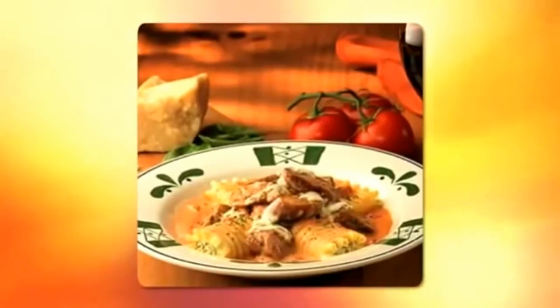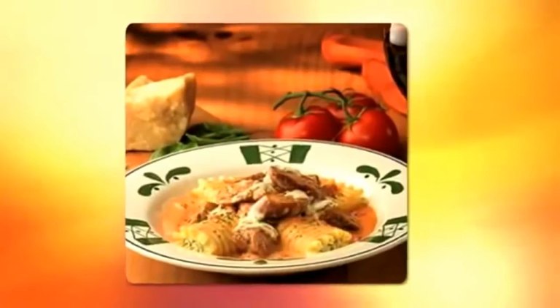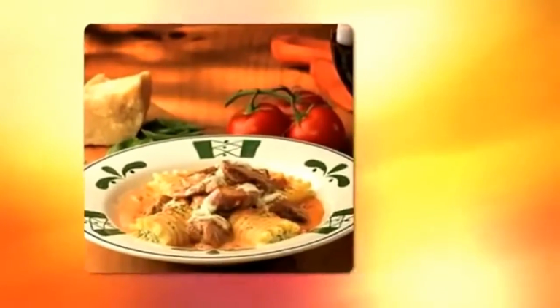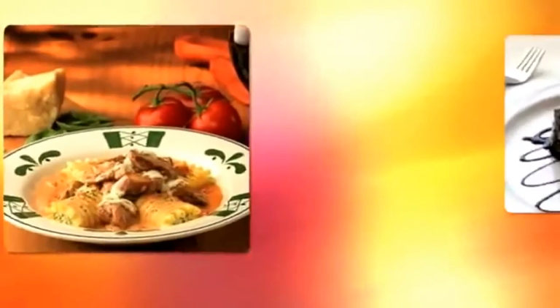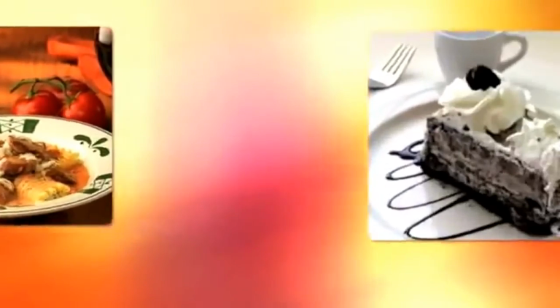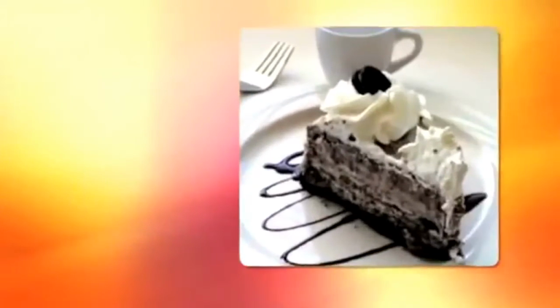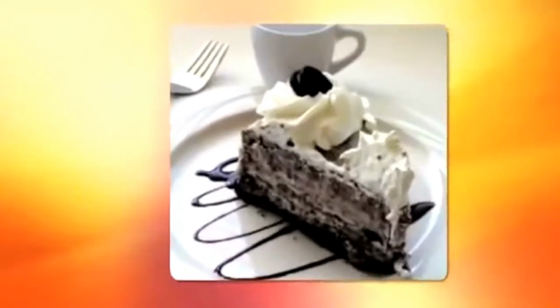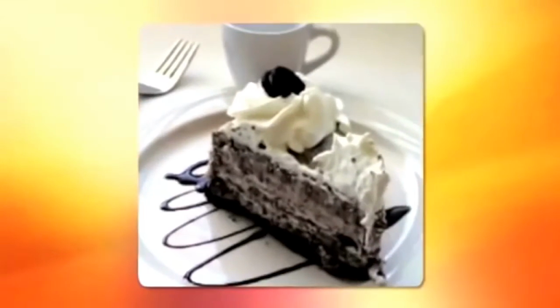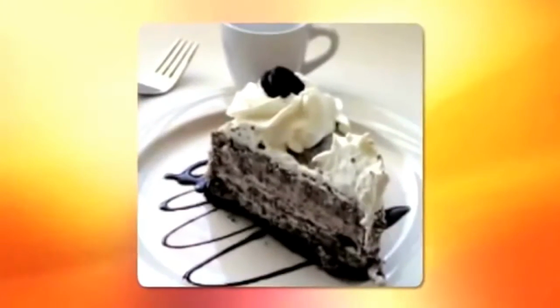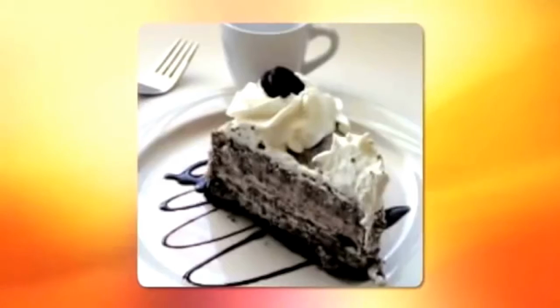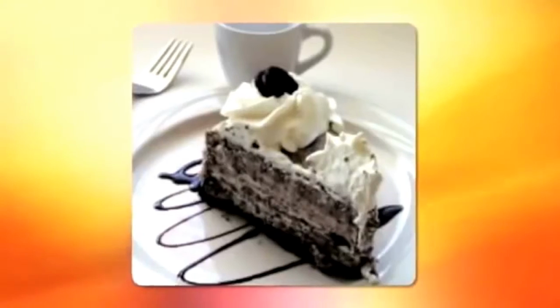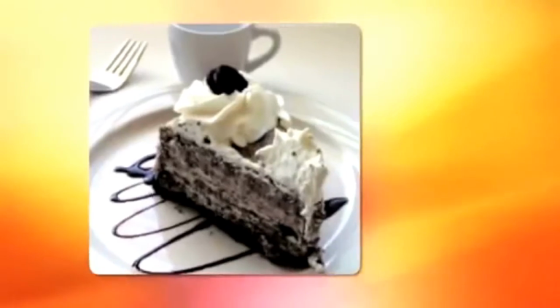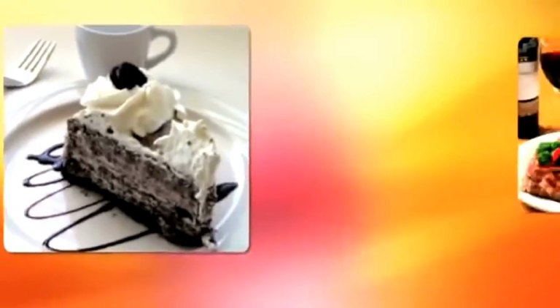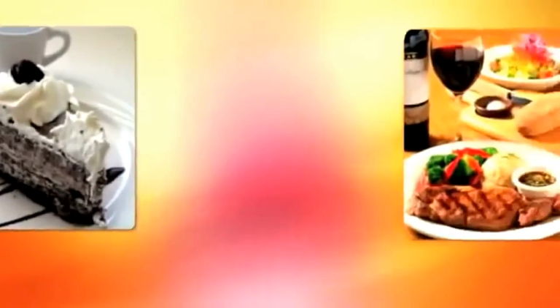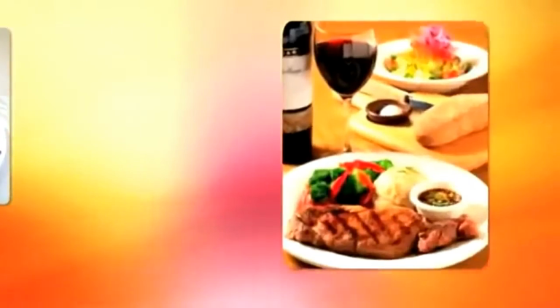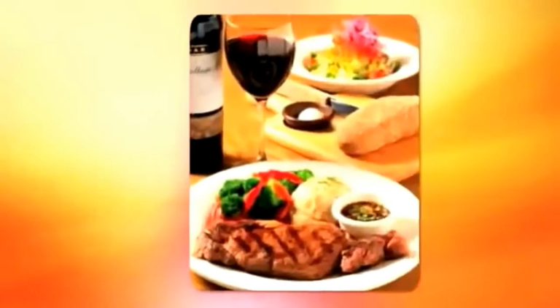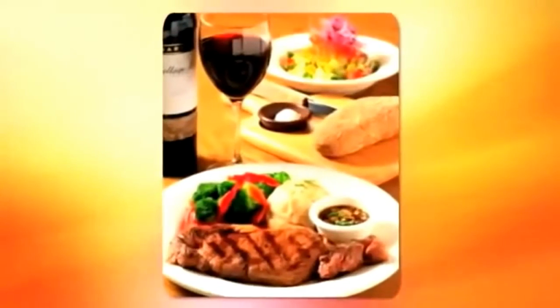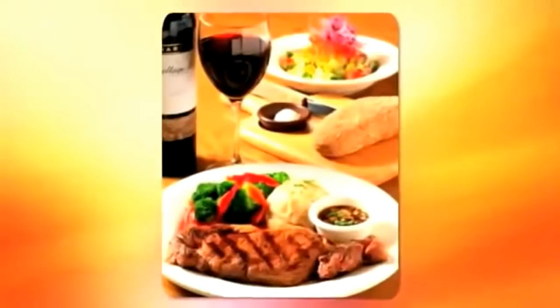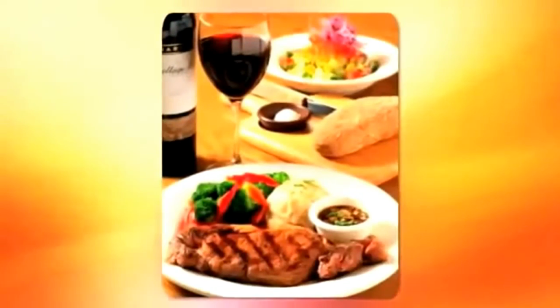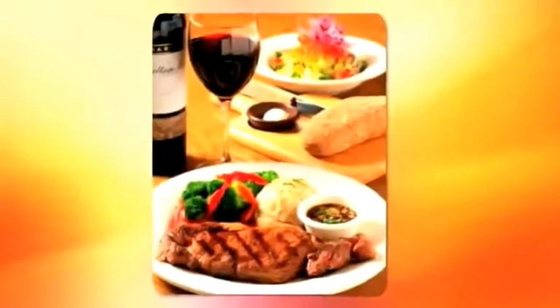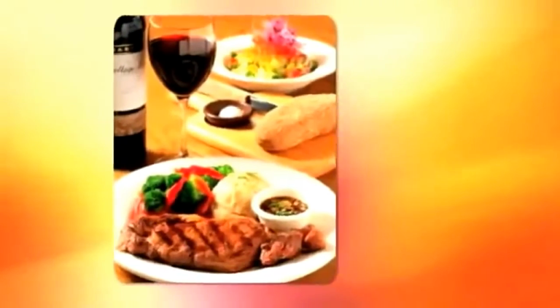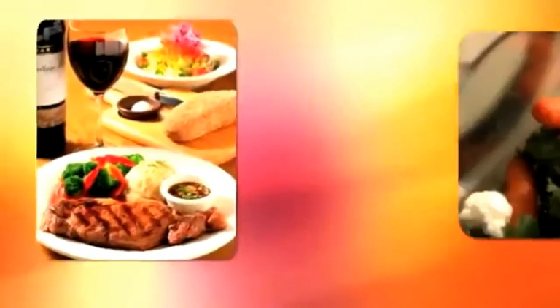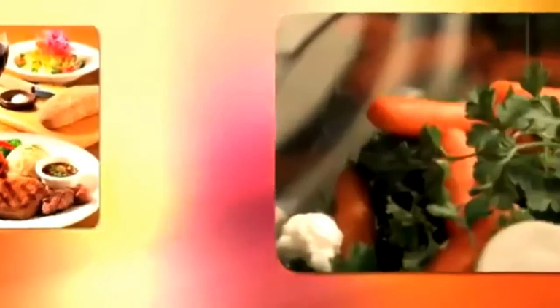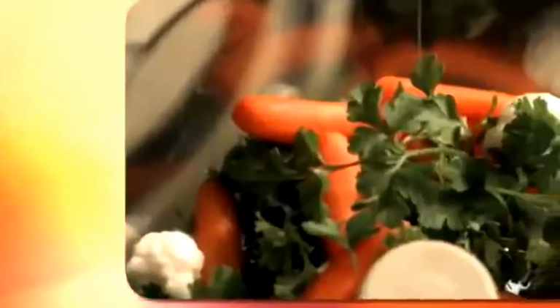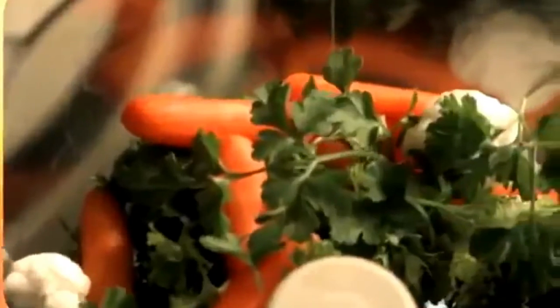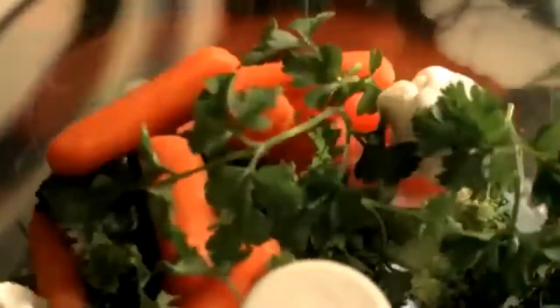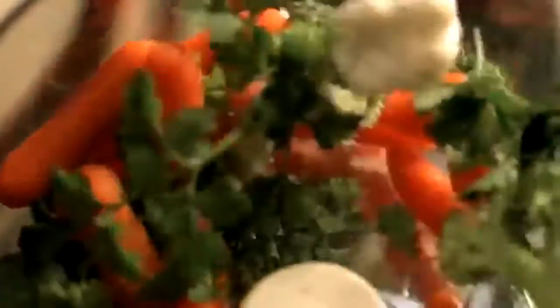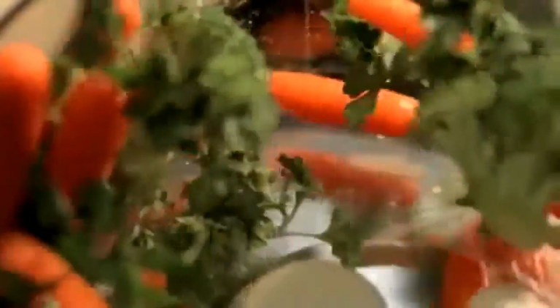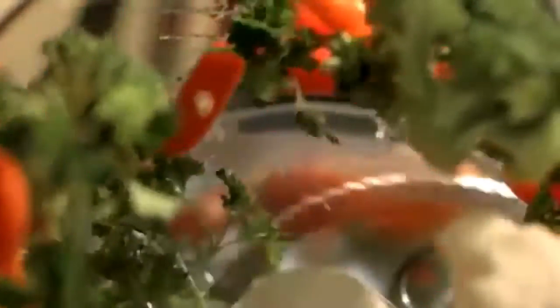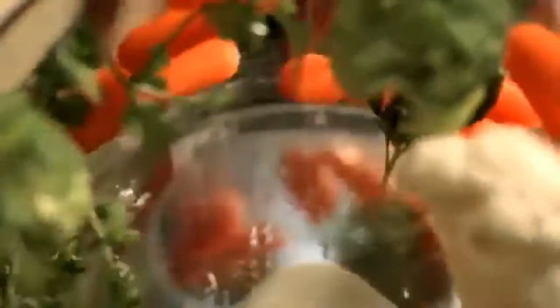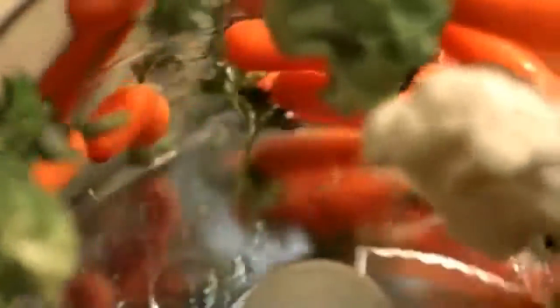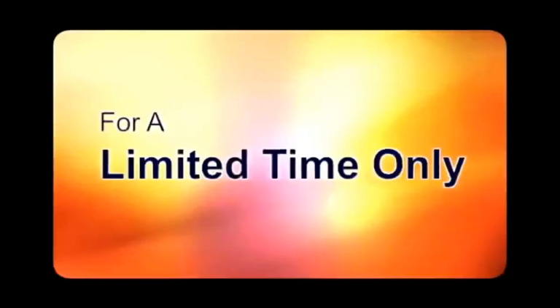With these easy-to-follow recipes, you are sure to wow your family and friends with meals that taste just like the Olive Garden, the Cheesecake Factory, Outback Steakhouse, P.F. Chang's, Red Lobster, KFC, and many more. Skip those long lines and enjoy these delicious dishes in your own kitchen.